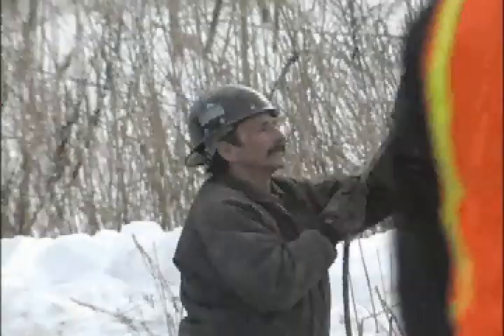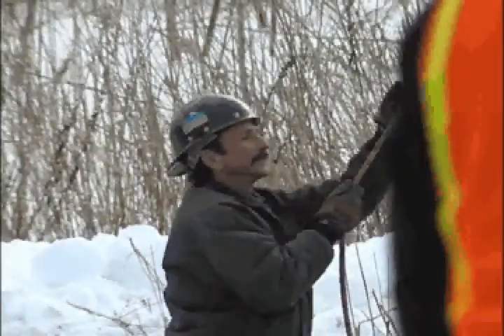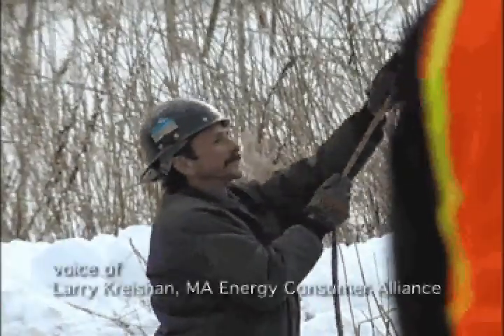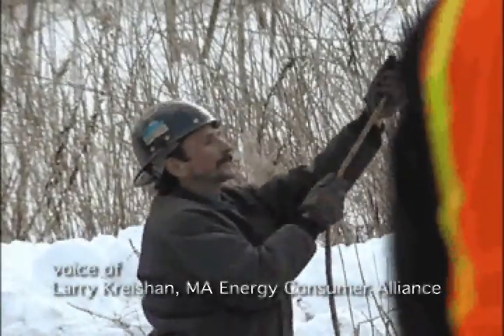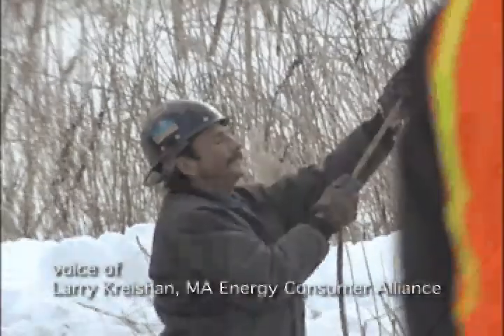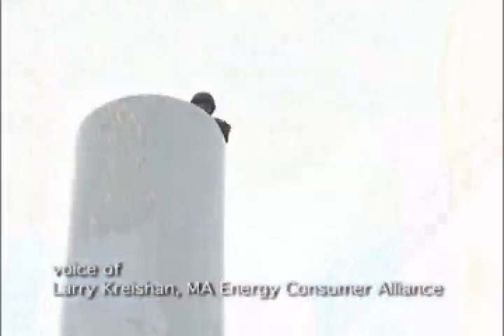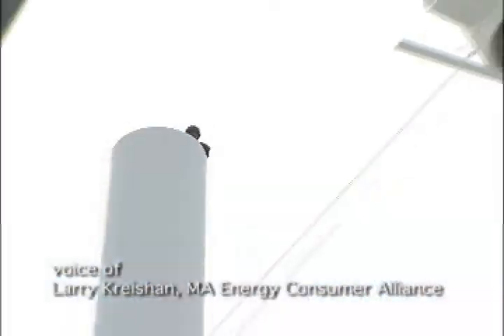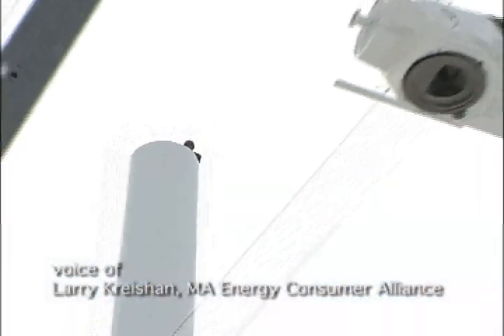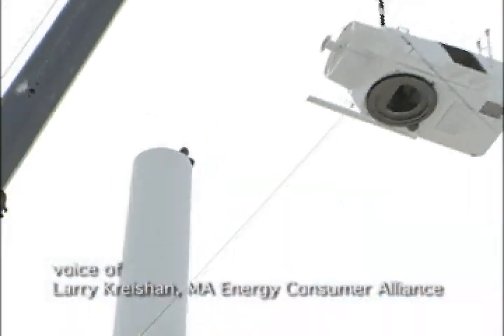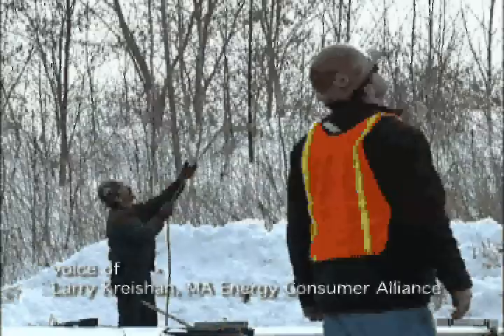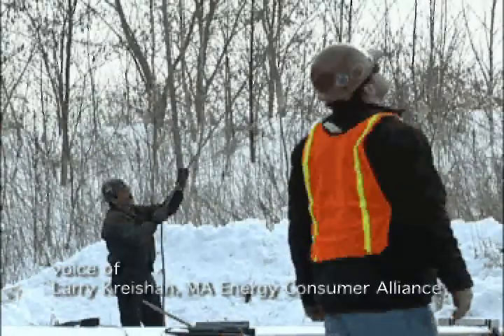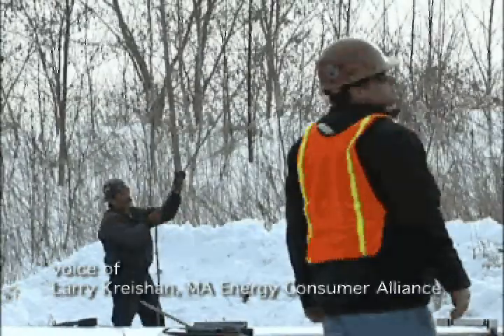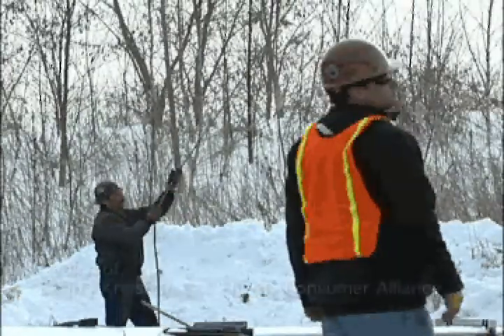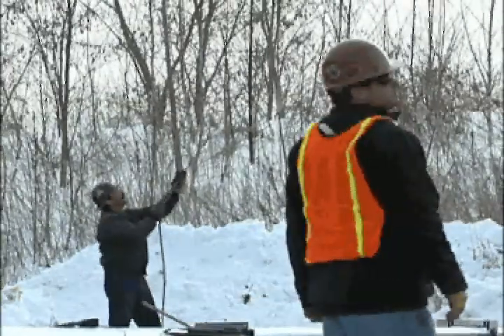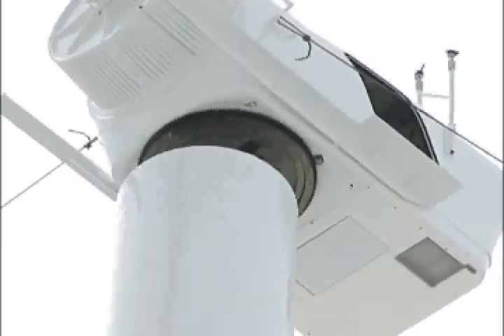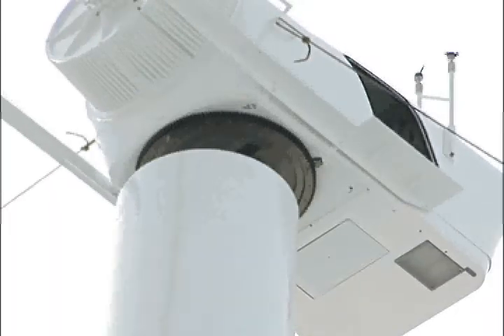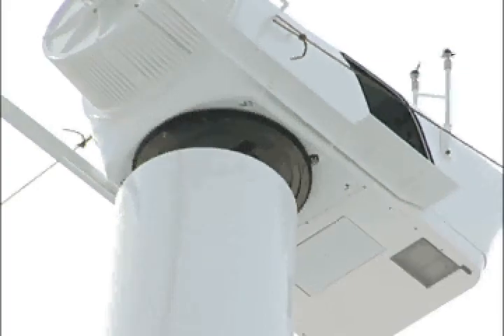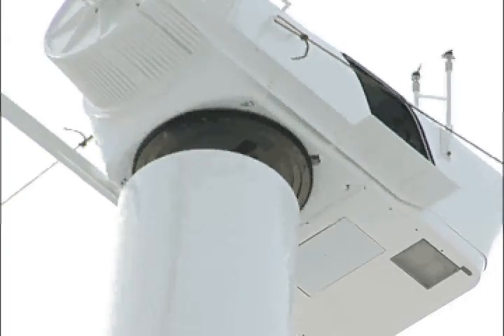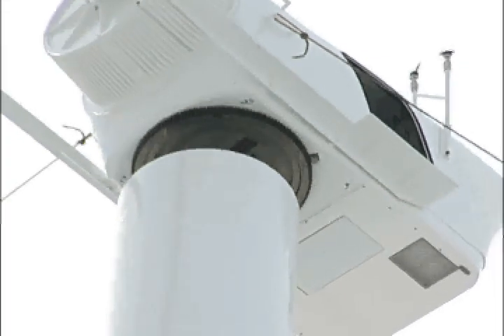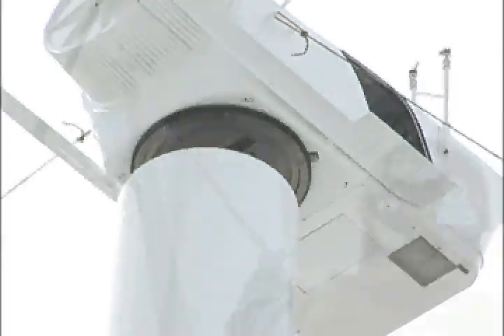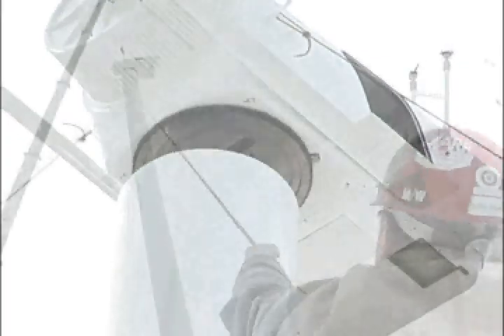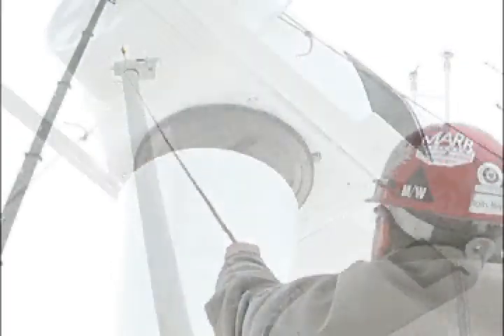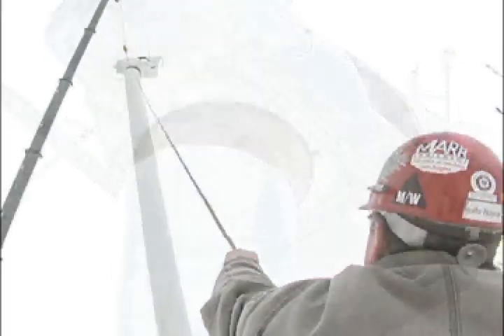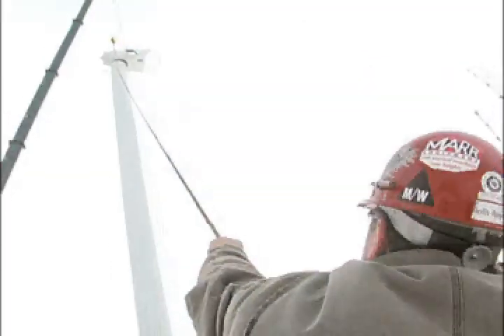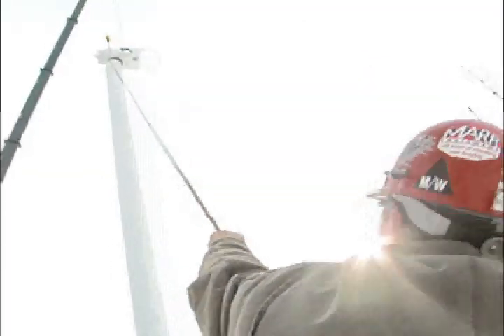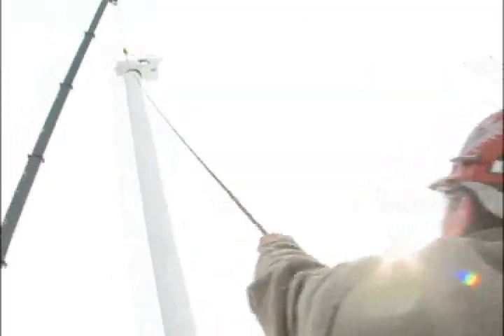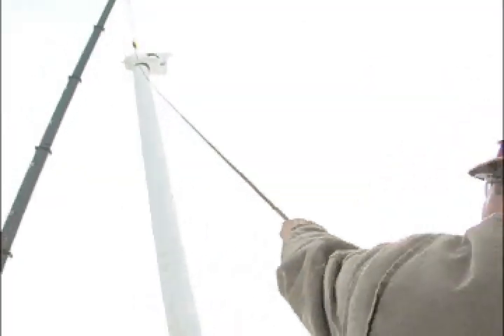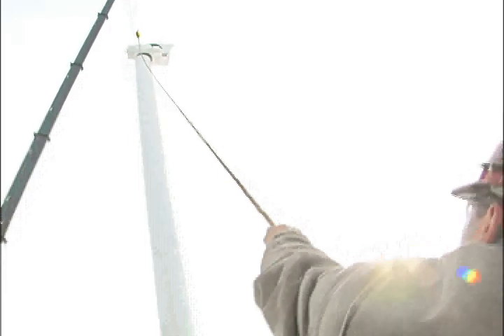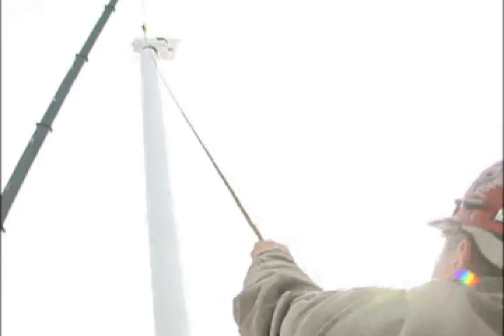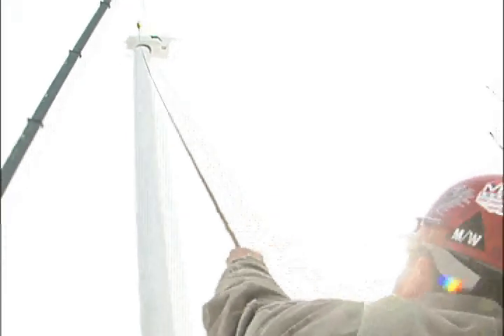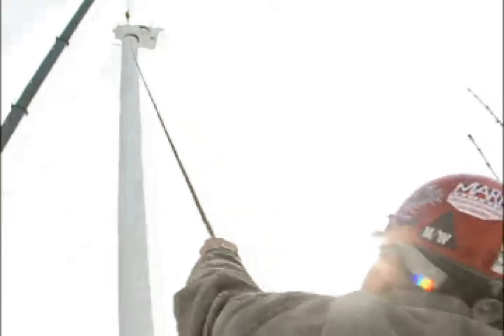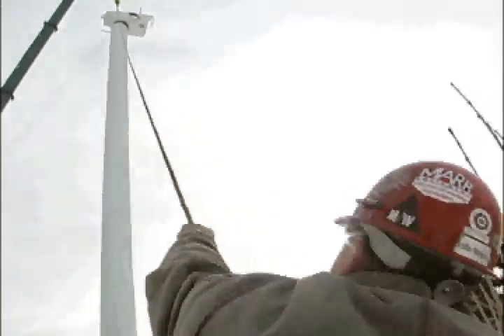We love wind power wherever we put it, but when you put it at a school, obviously it provides direct educational benefits. The kids are going to love it. It's going to be a science fair project for everybody in Medford for years to come.